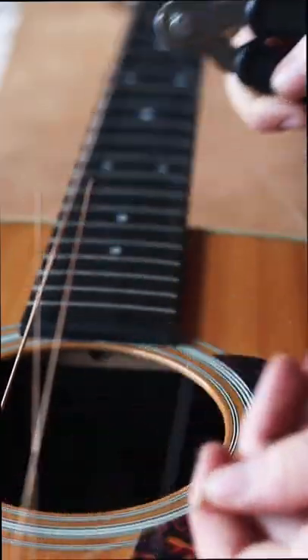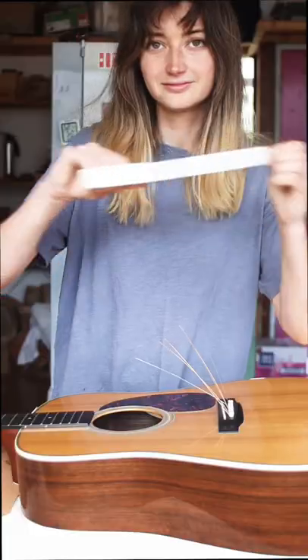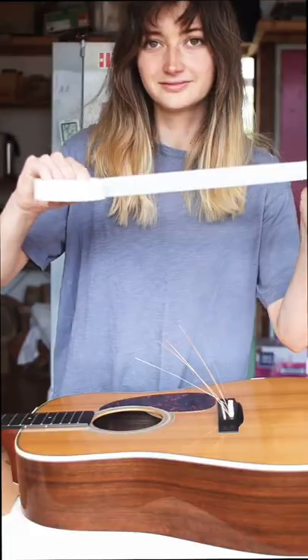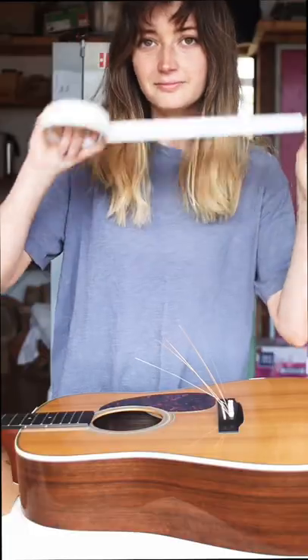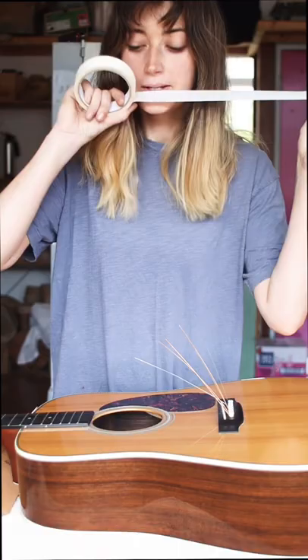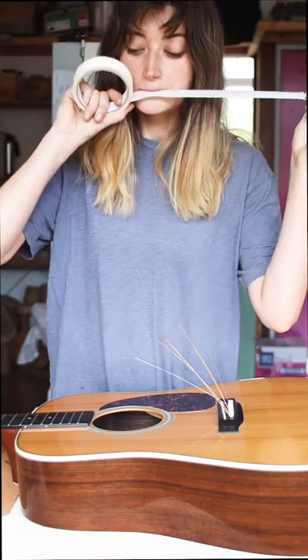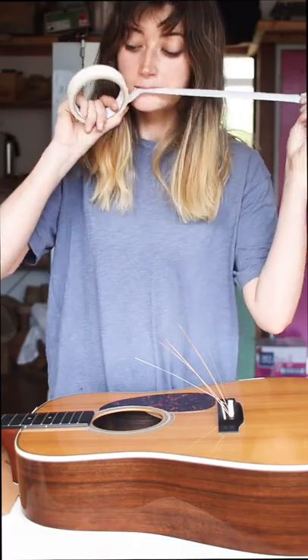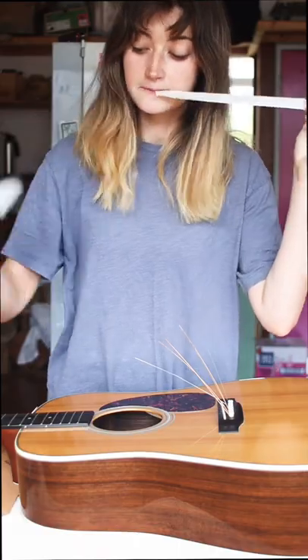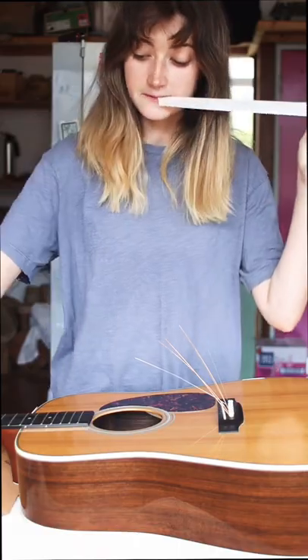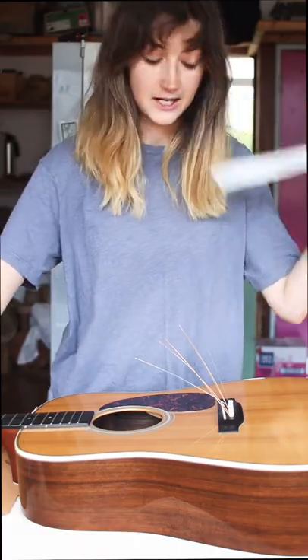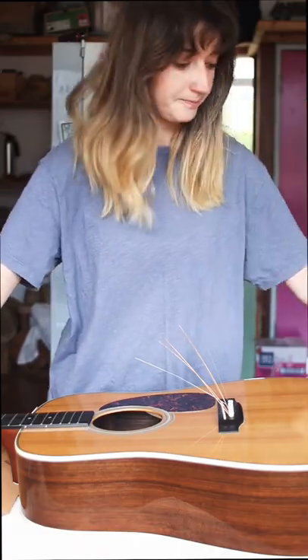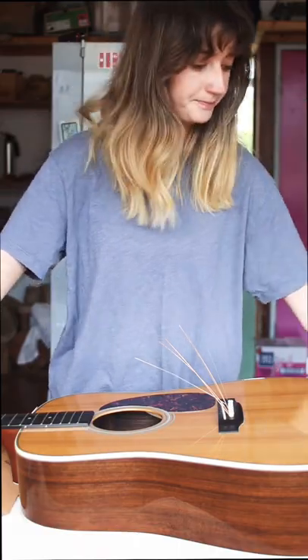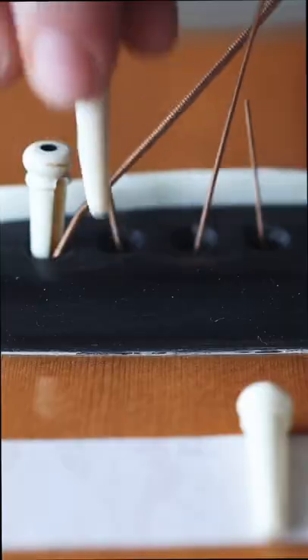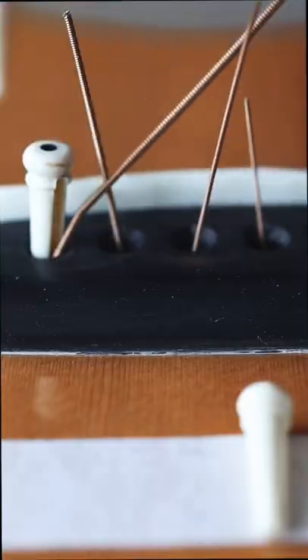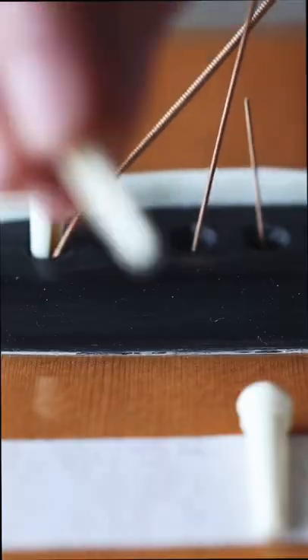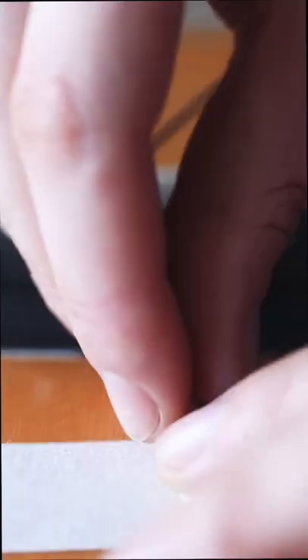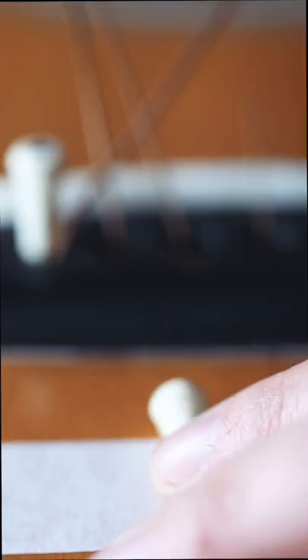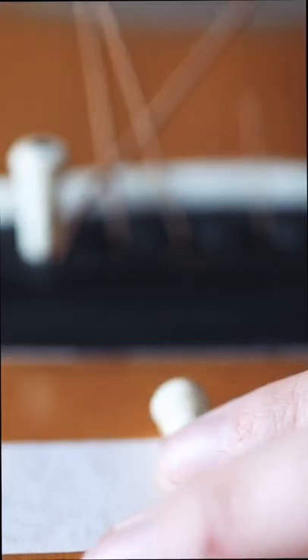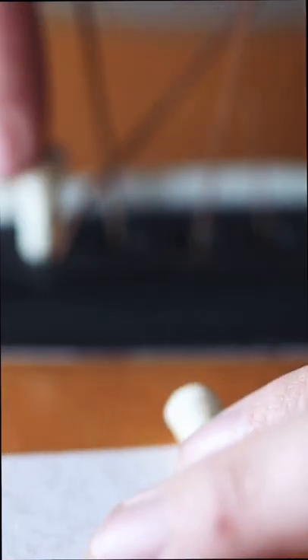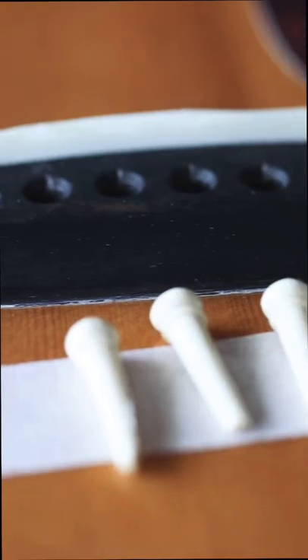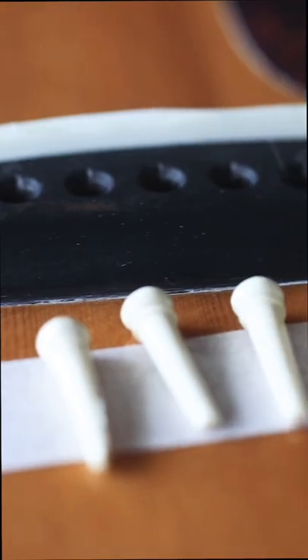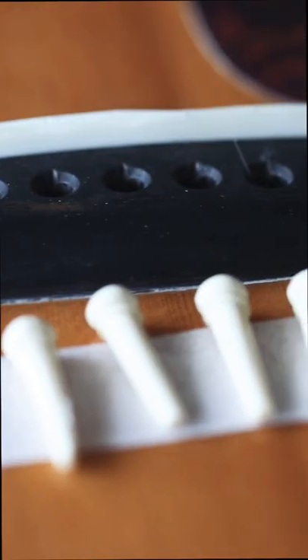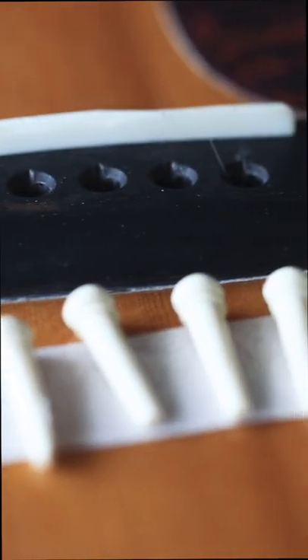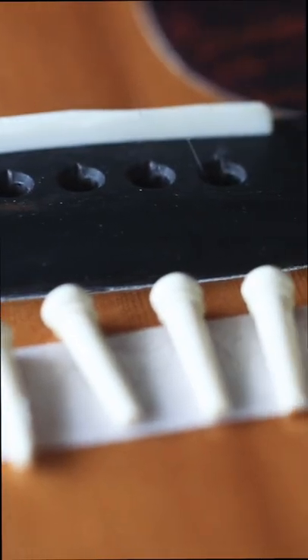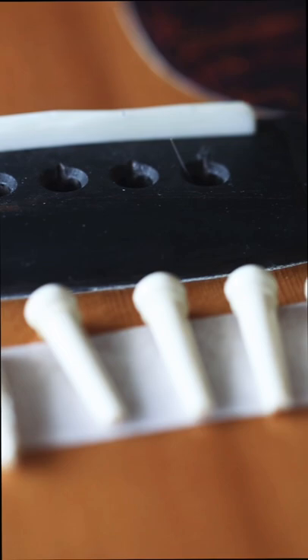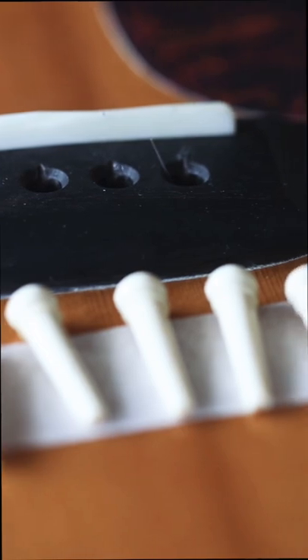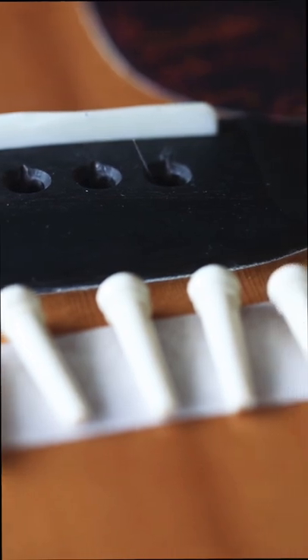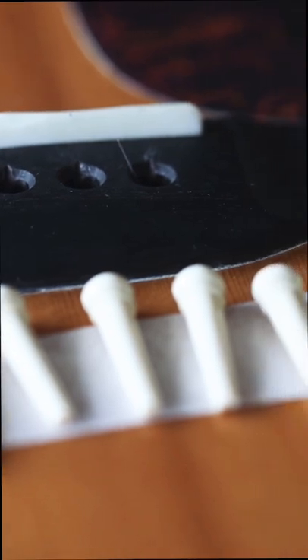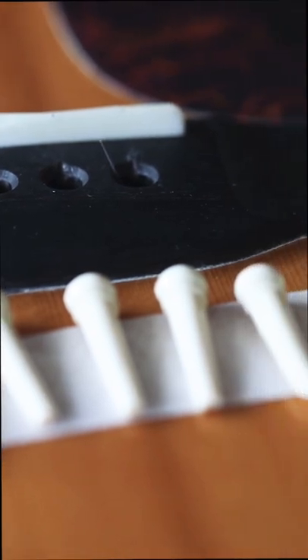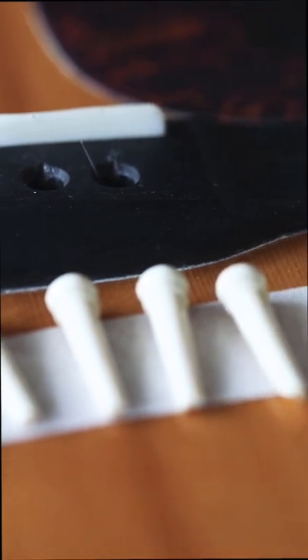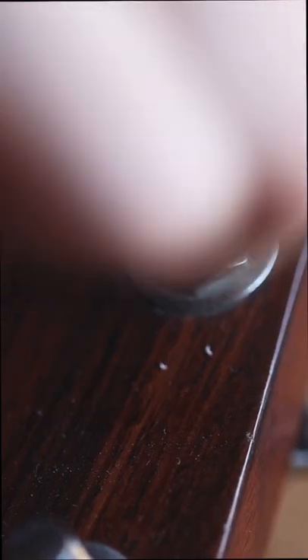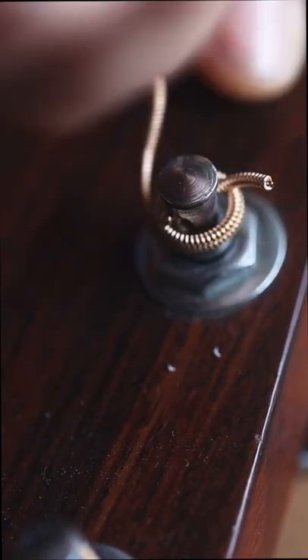When I'm taking the bridge pins out, I really like putting down a little bit of masking tape so when I pop them out I can put them safely on there and know exactly which order they went in. Plus they don't get lost.